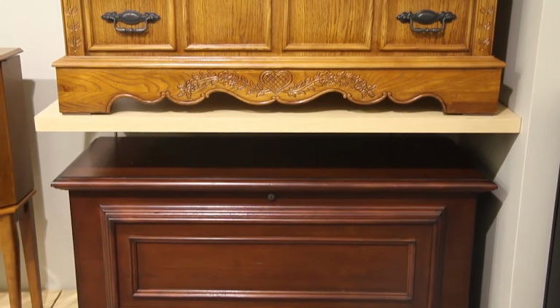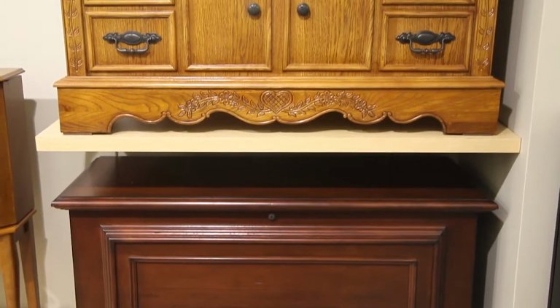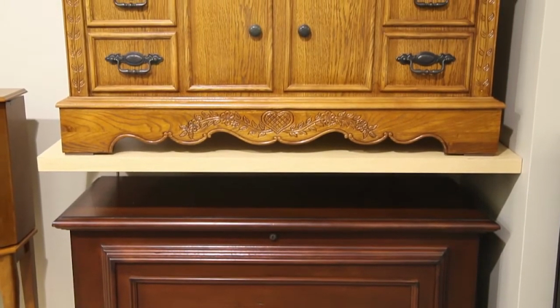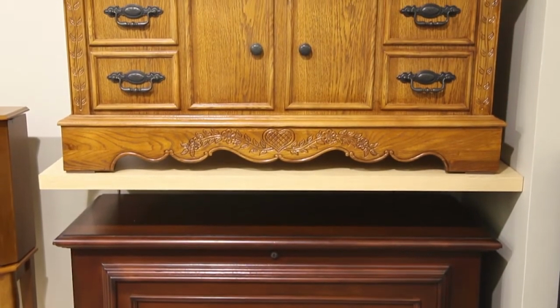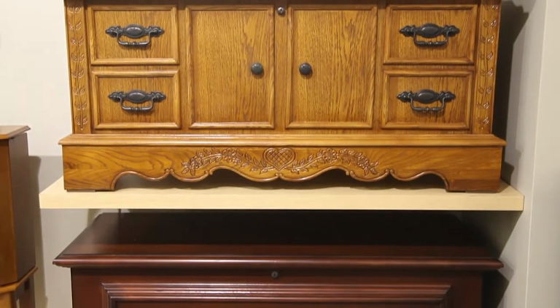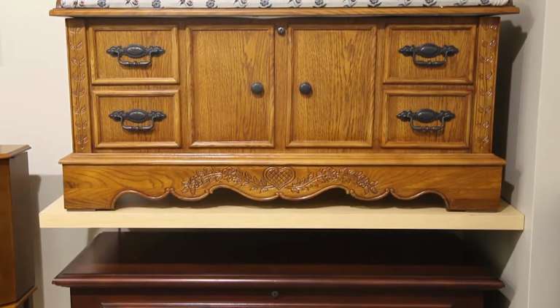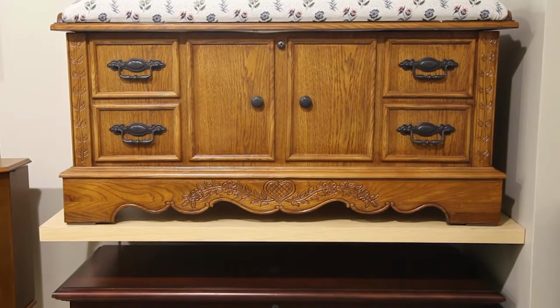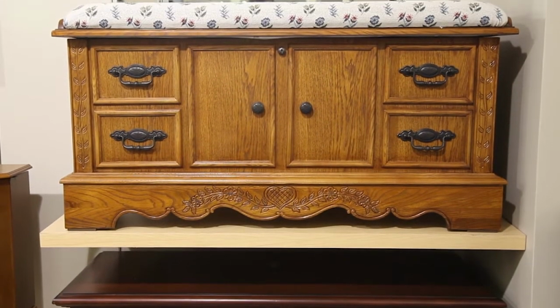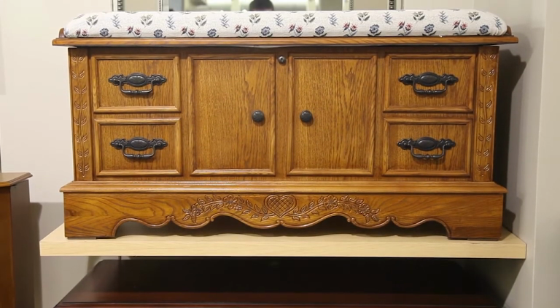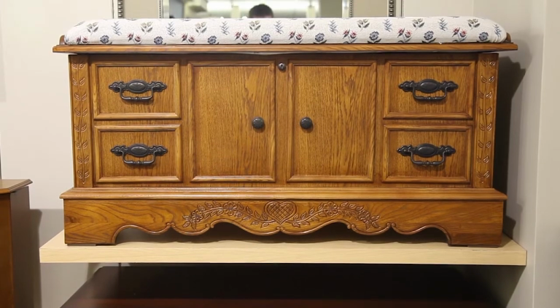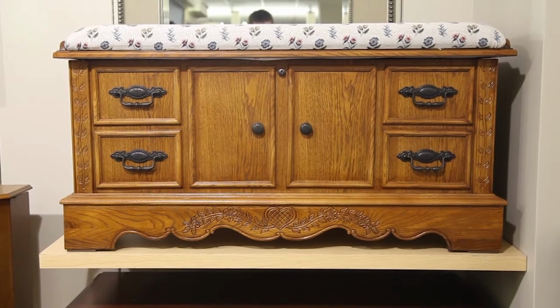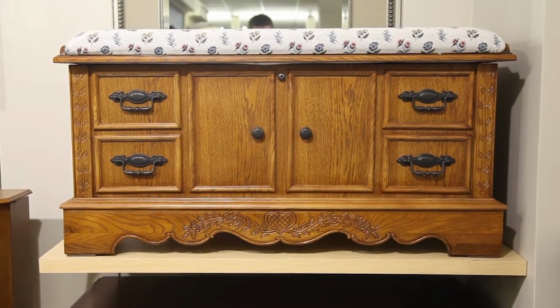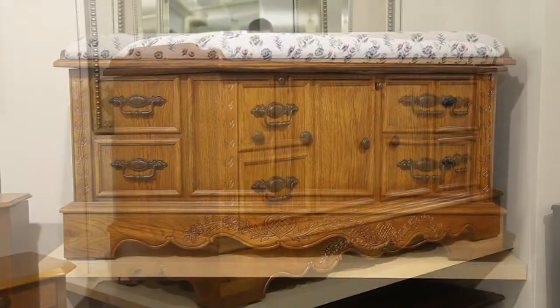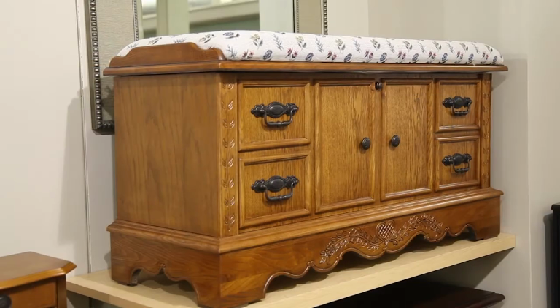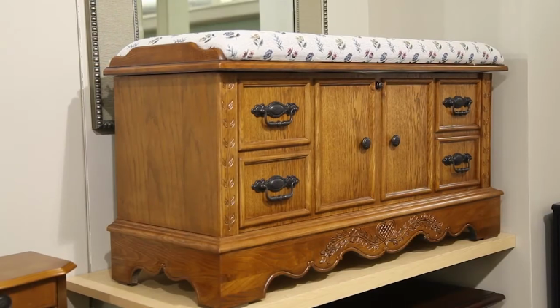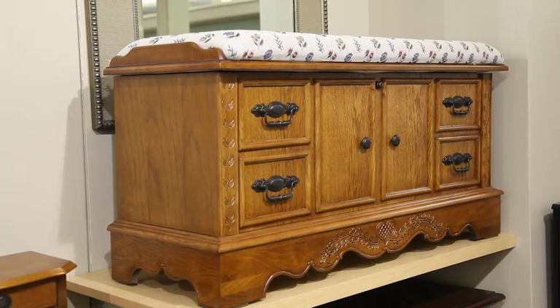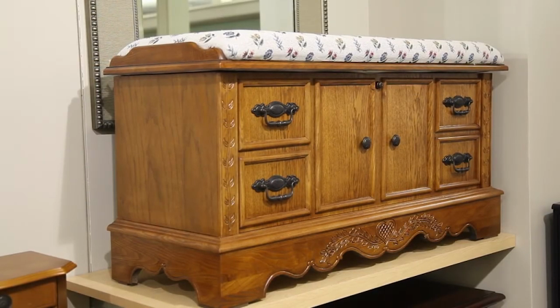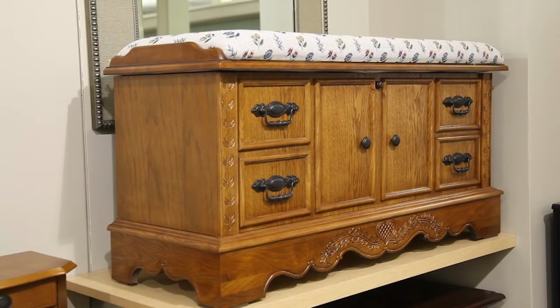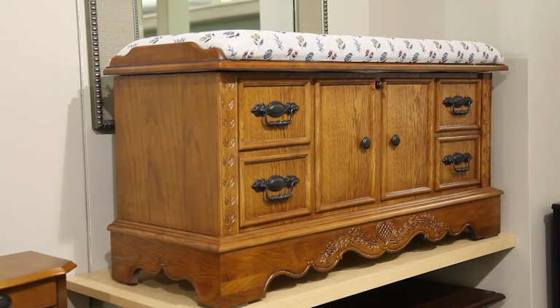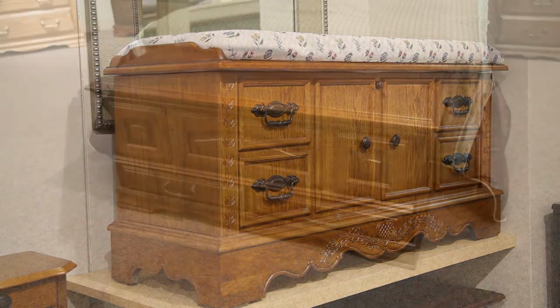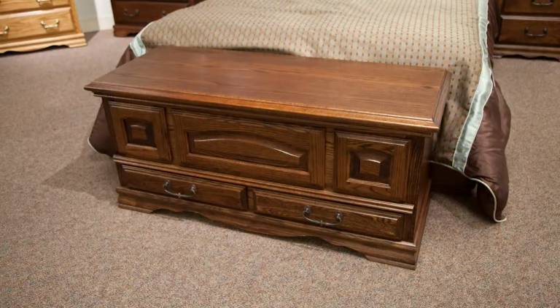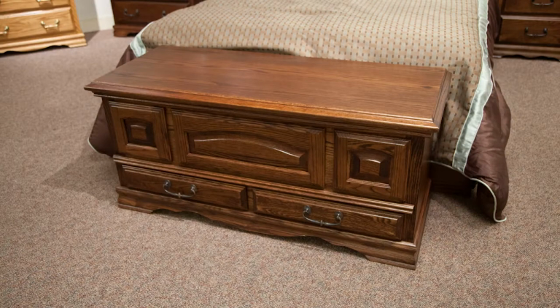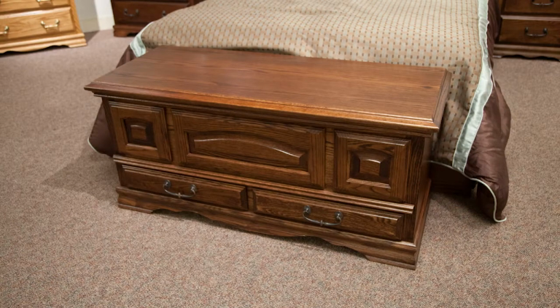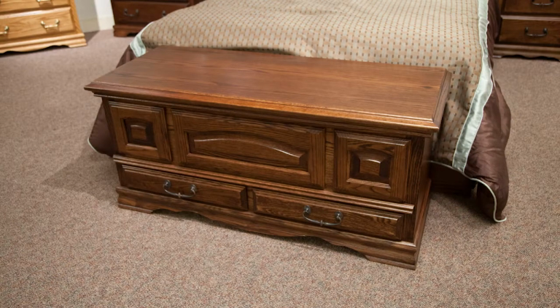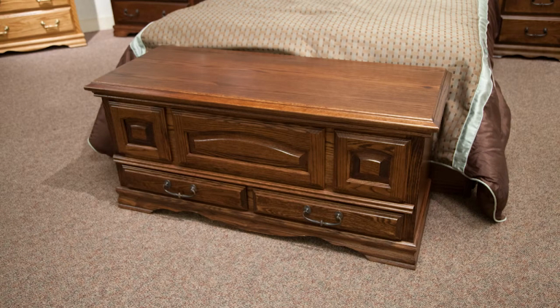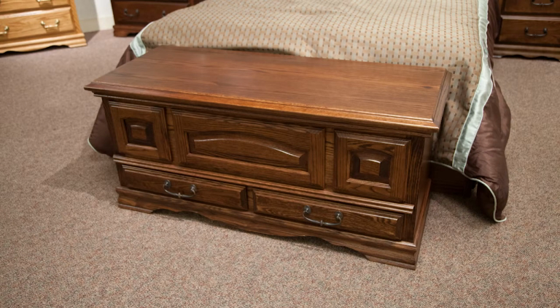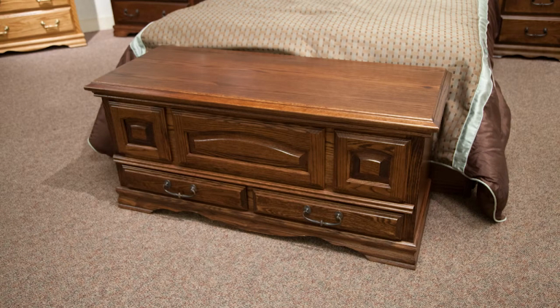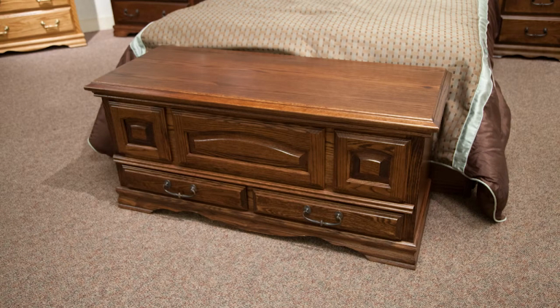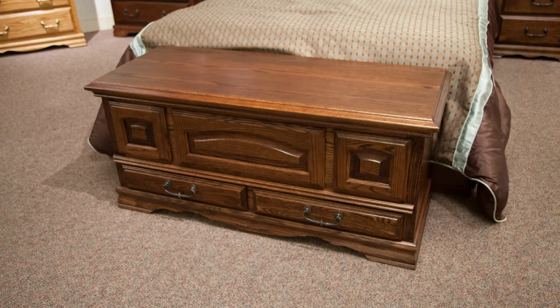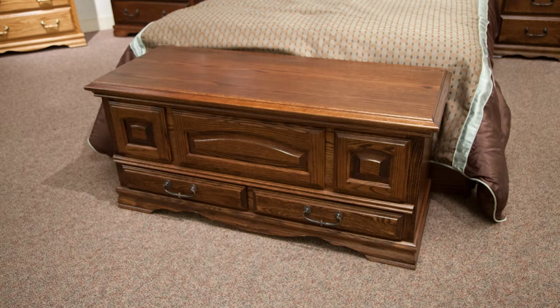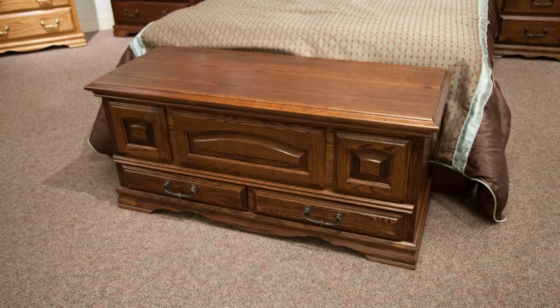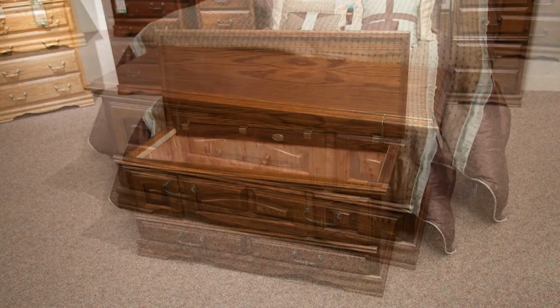Cedar chests are a perfect gift for those who have an excess of blankets or clothes, but not an excess of space. With varying sizes and styles, finding a cedar chest to fit the home decor of your loved one won't be a difficult task.